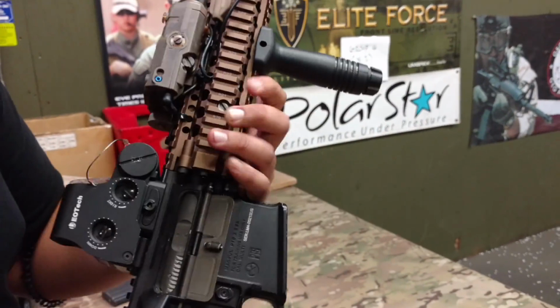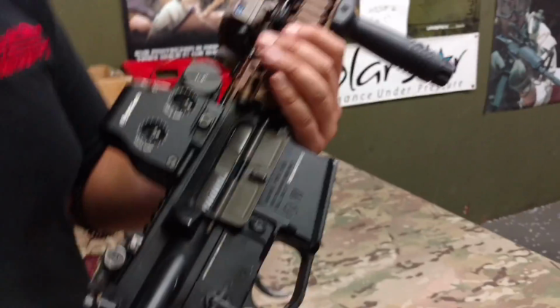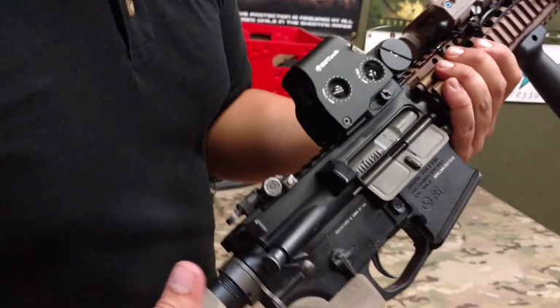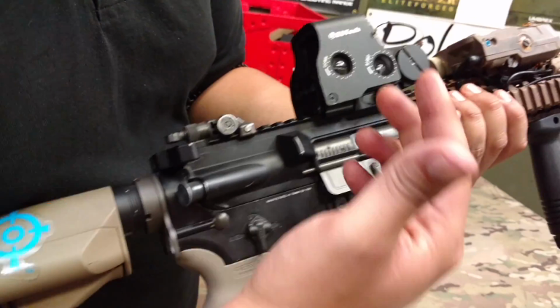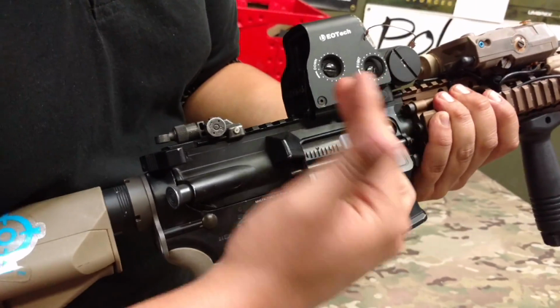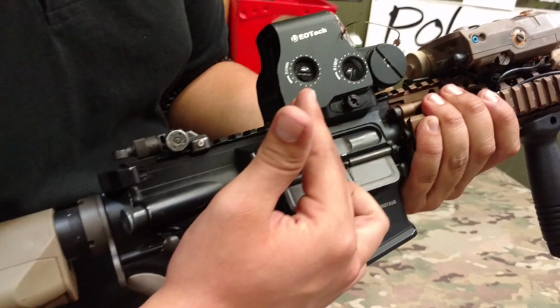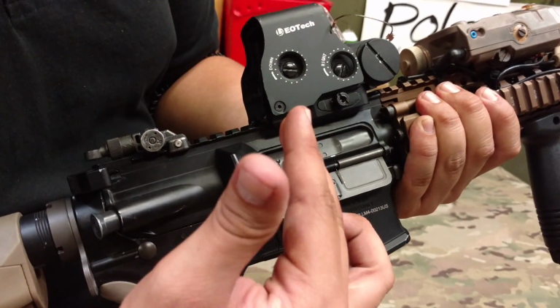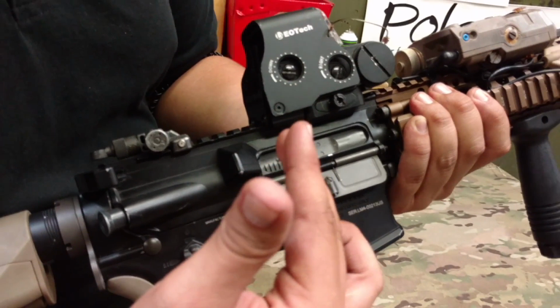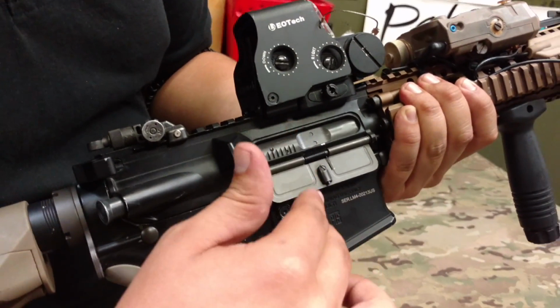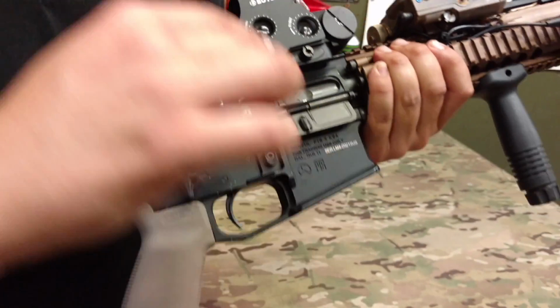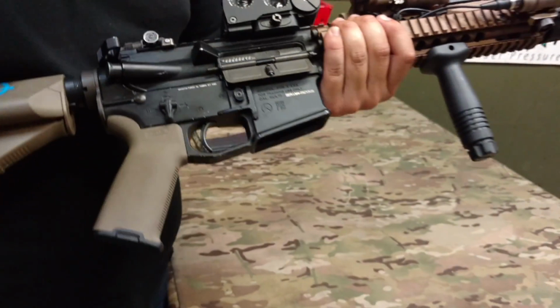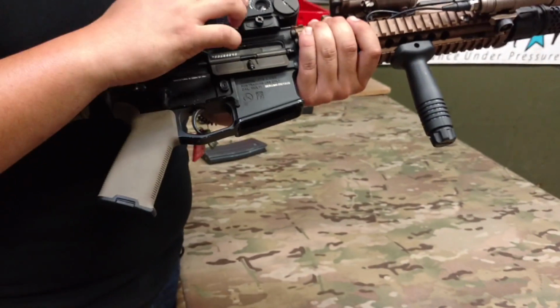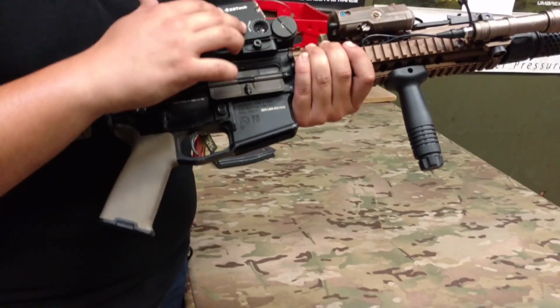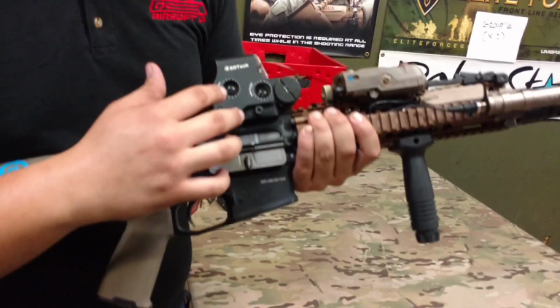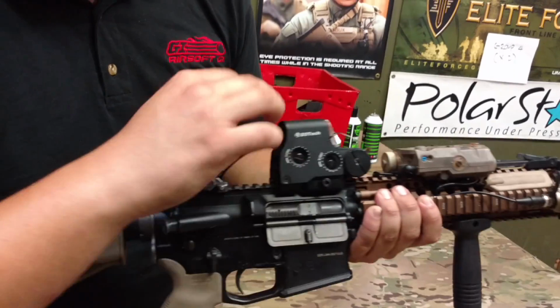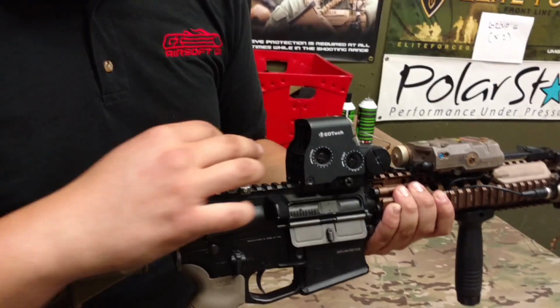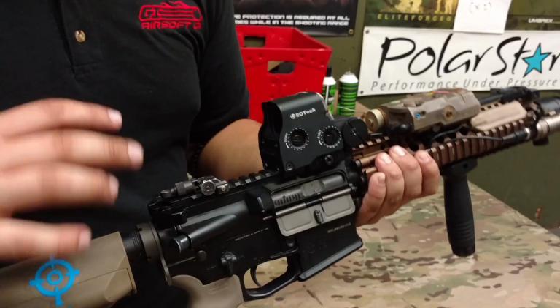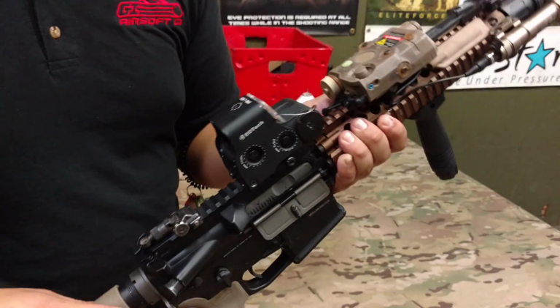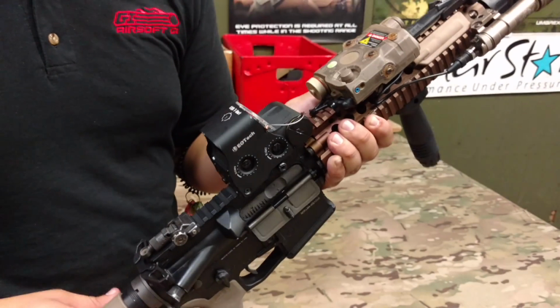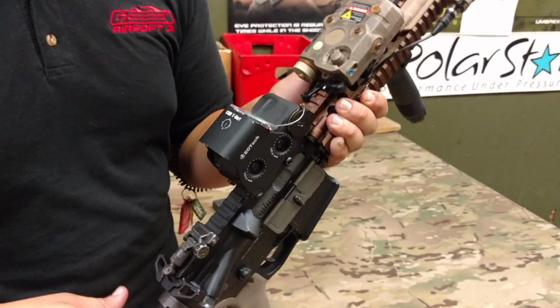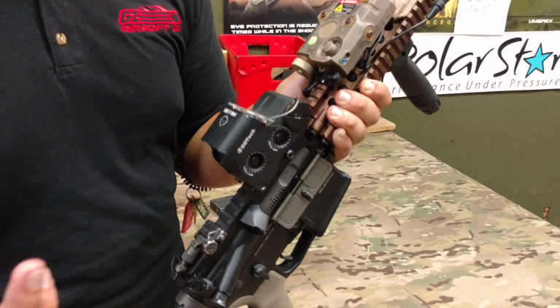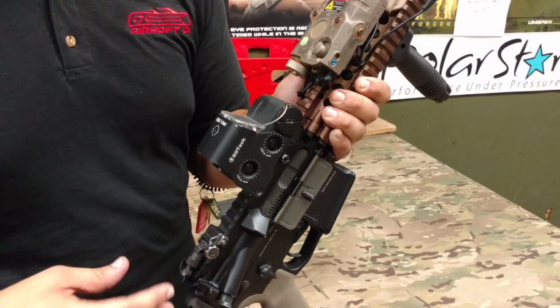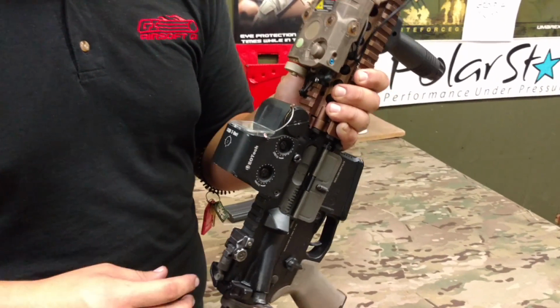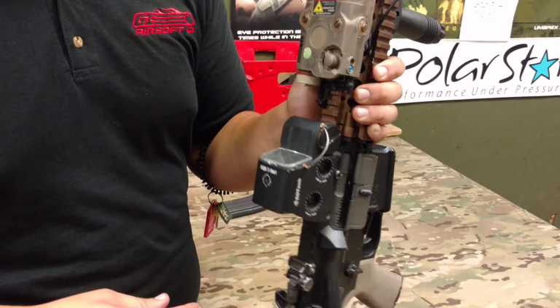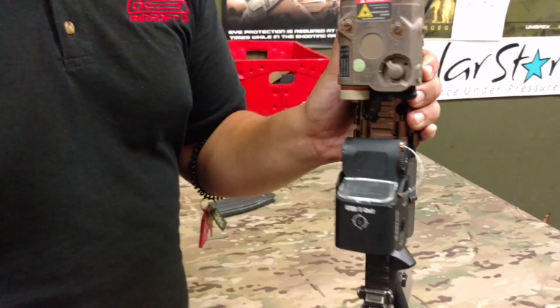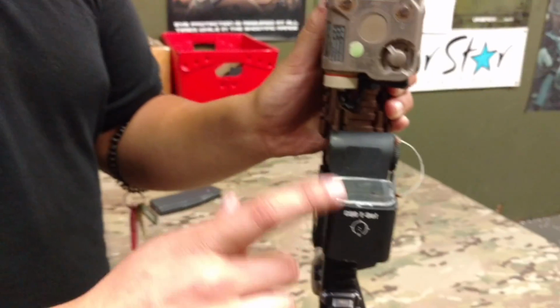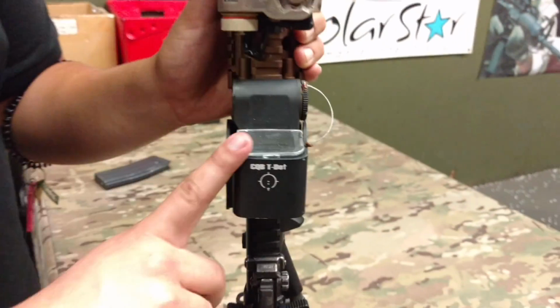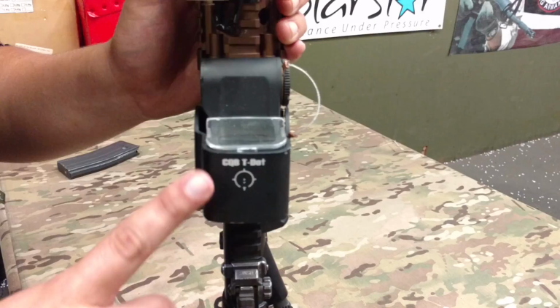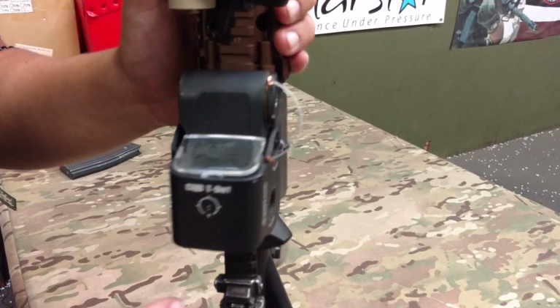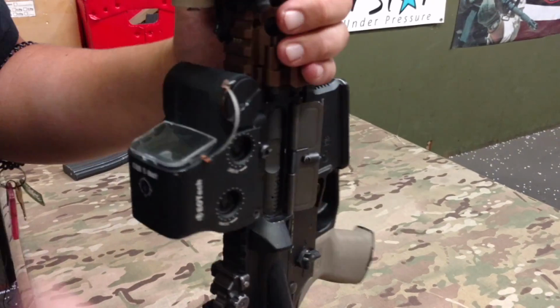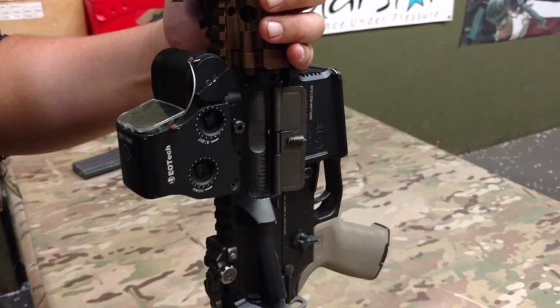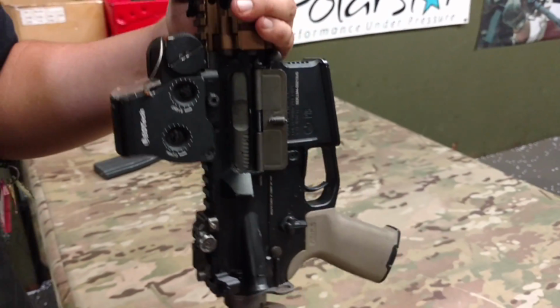Moving back a little bit further, I have a reproduction EOTech XPS. It's a decent sight — the picture is a little dark for my taste, but it gets the job done. It holds at zero pretty well, as well as a sight protector that I got here. It's only about 15 bucks on our website.